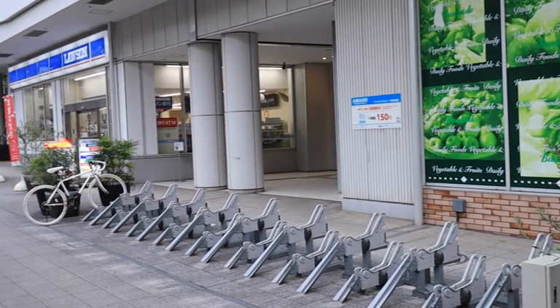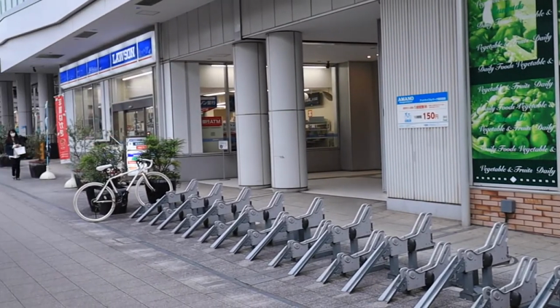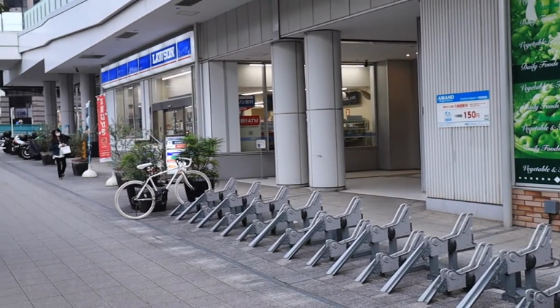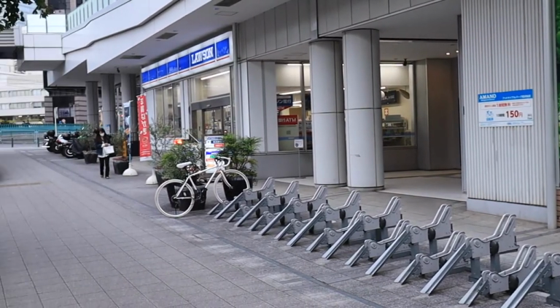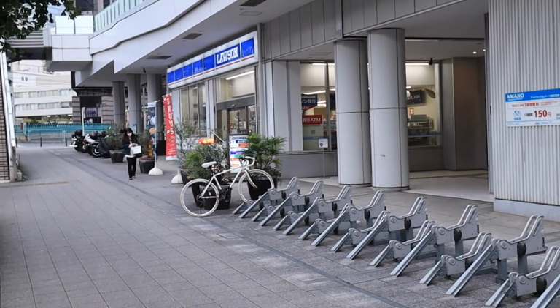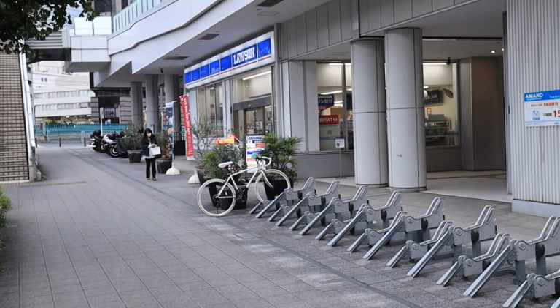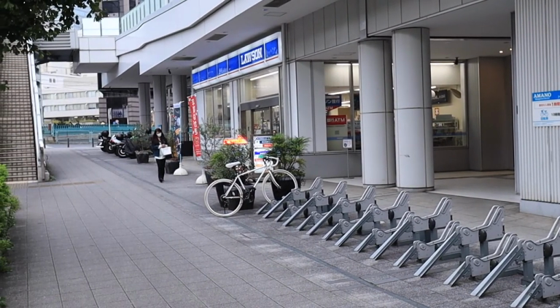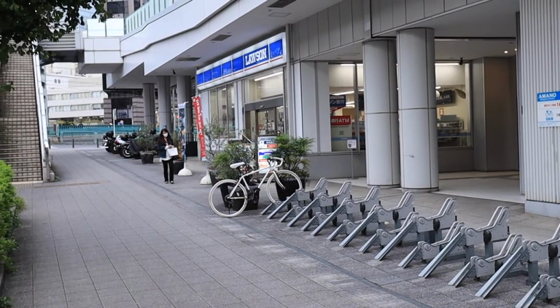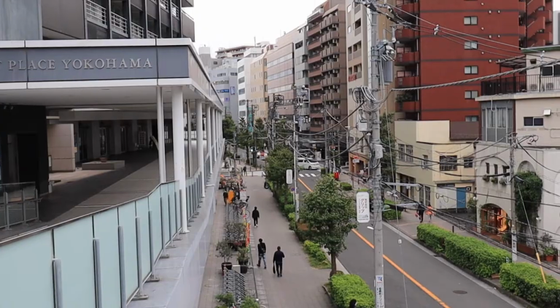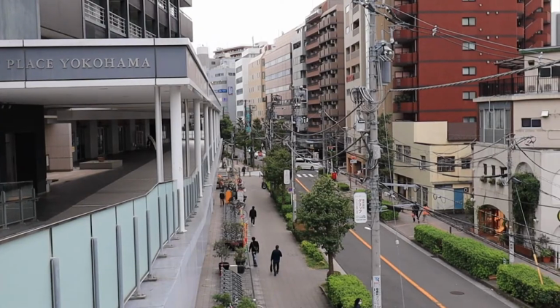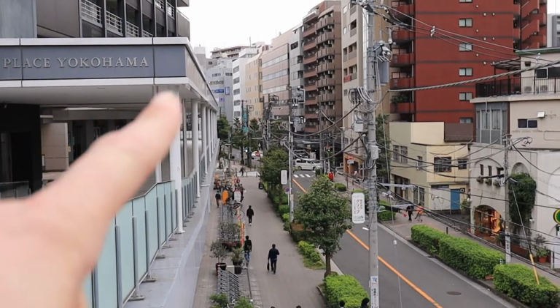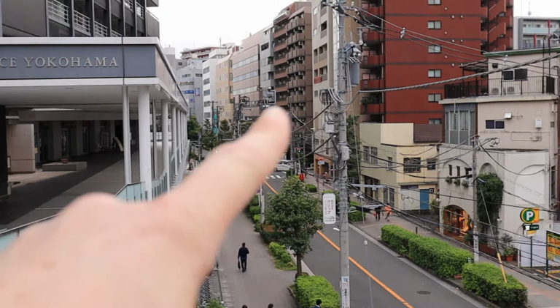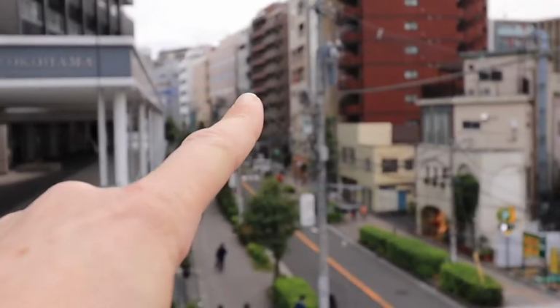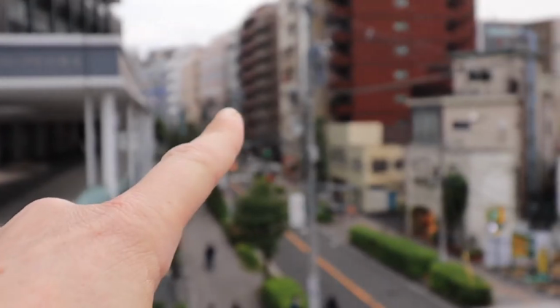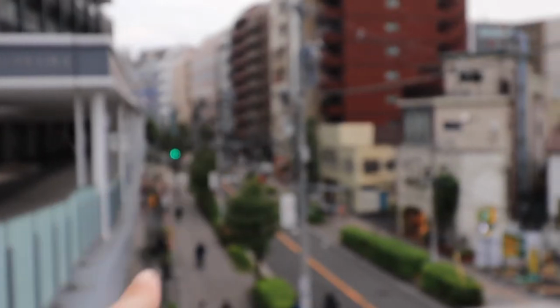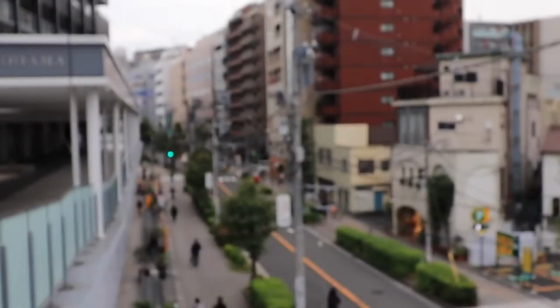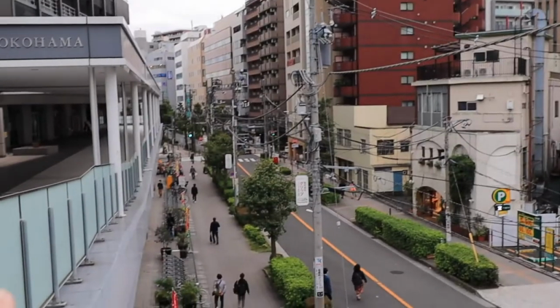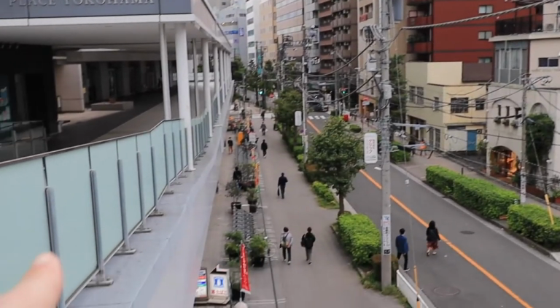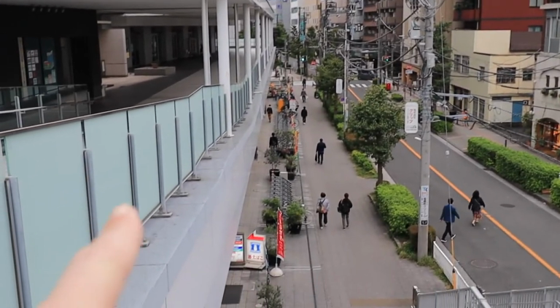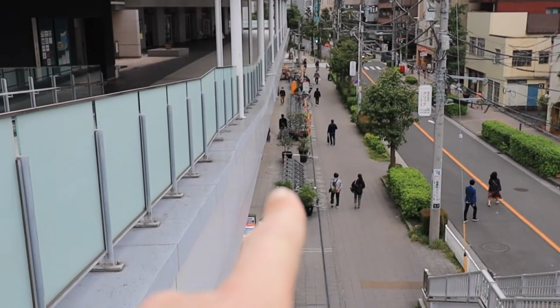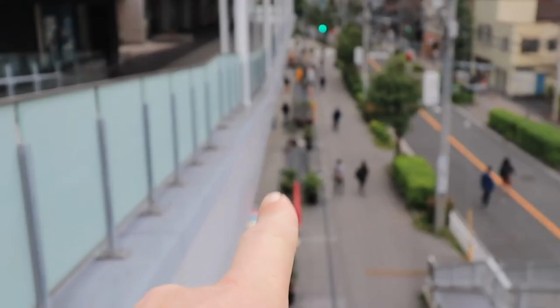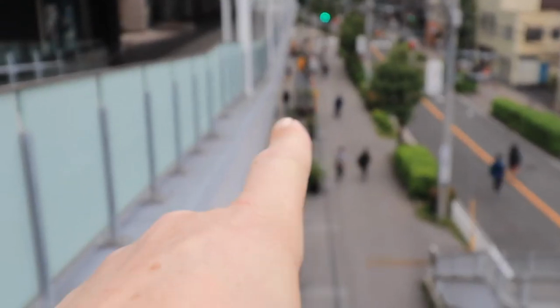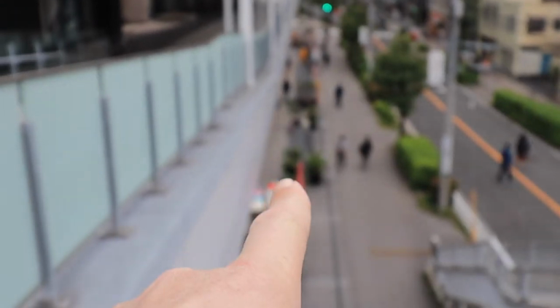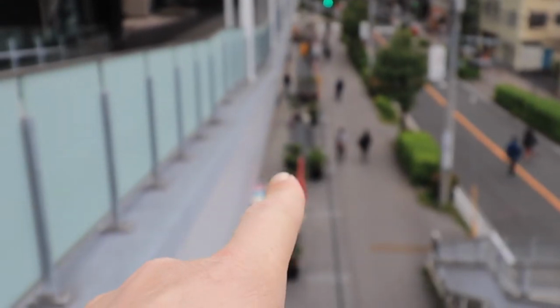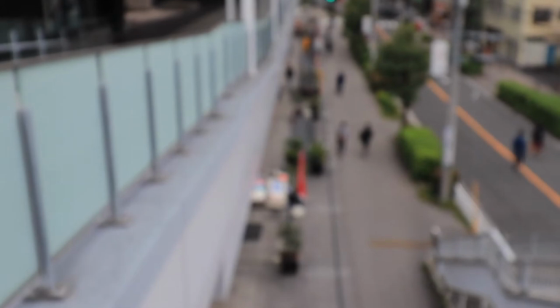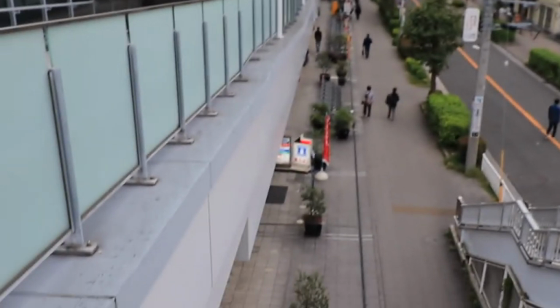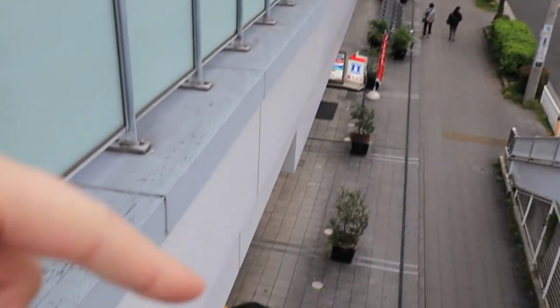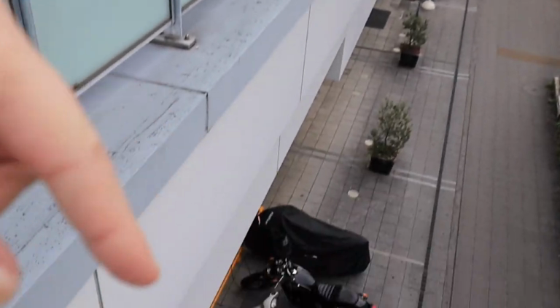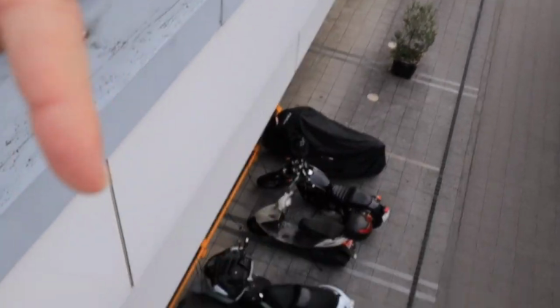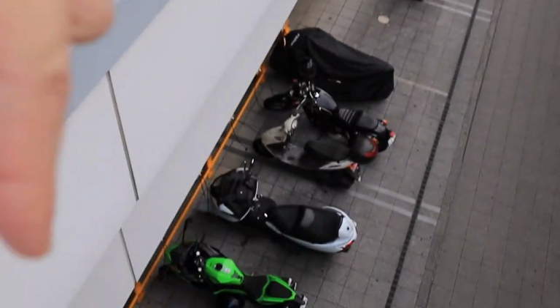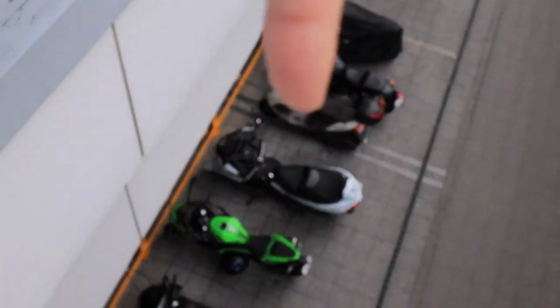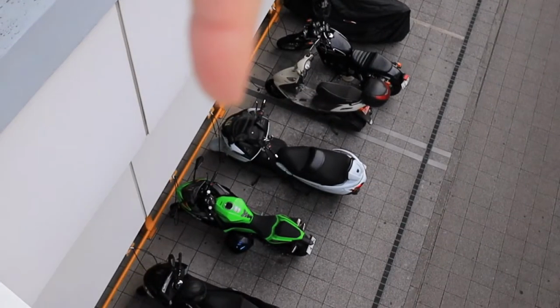On the corner of the same building is a Lawson convenience store. So the apartment is right over here and you have the grocery store over here and the convenience store down here.